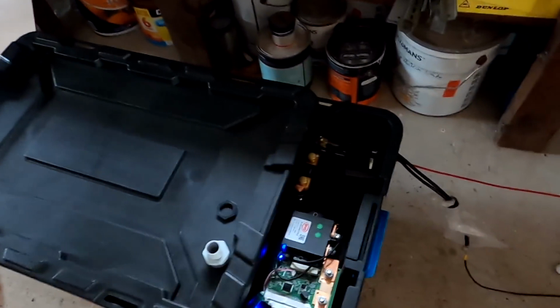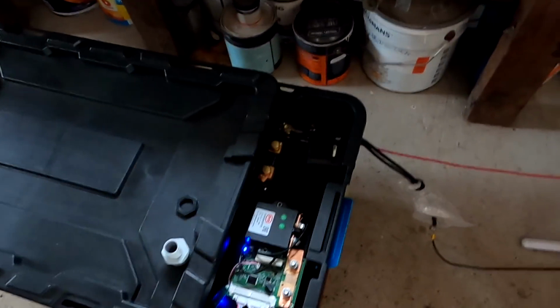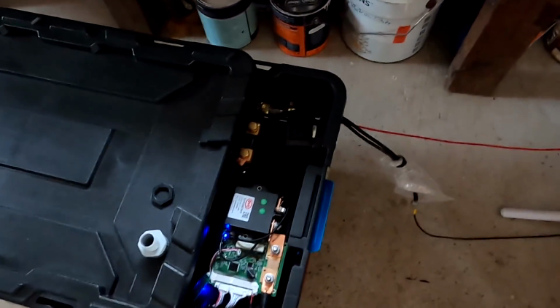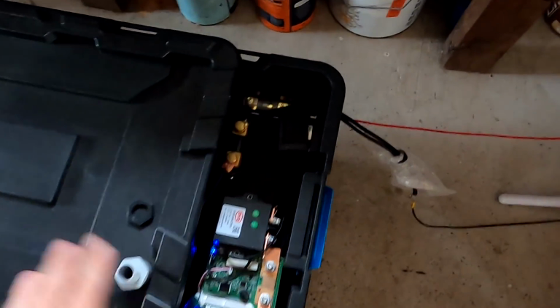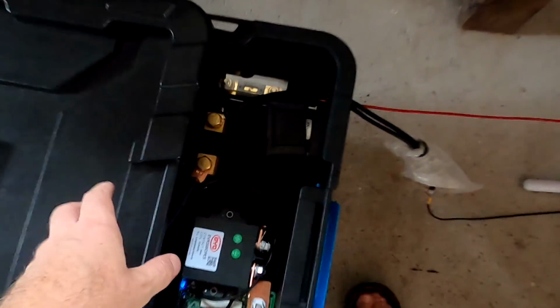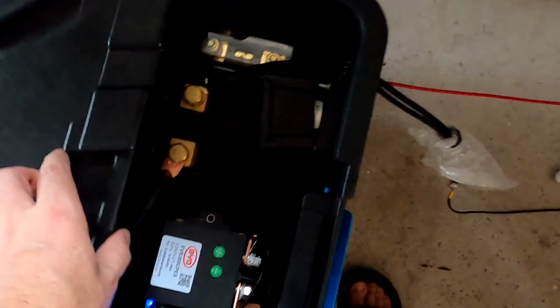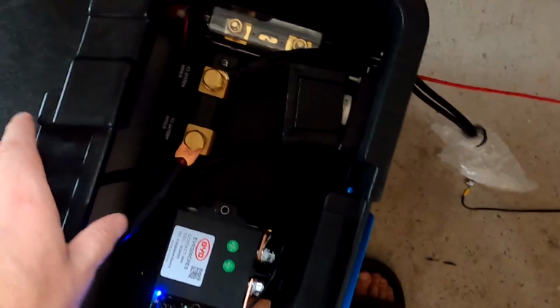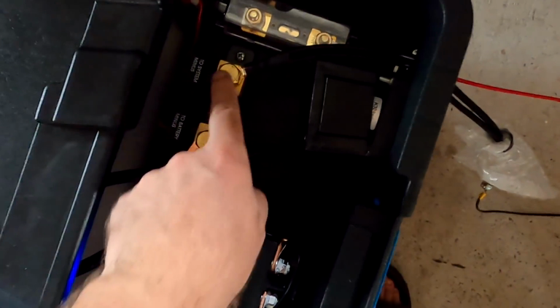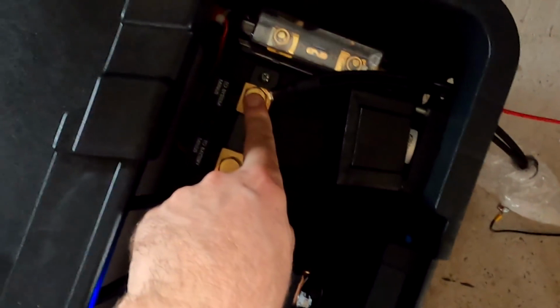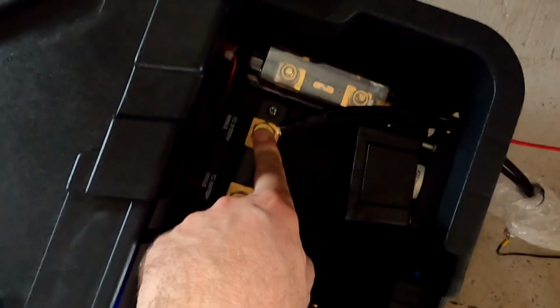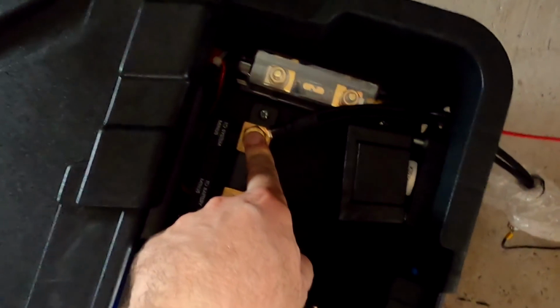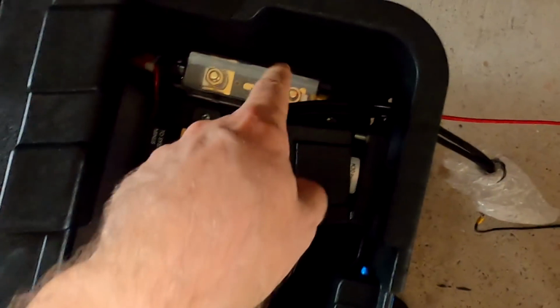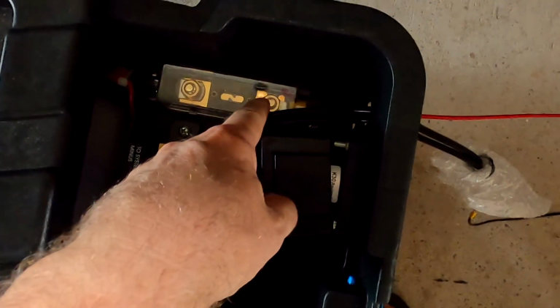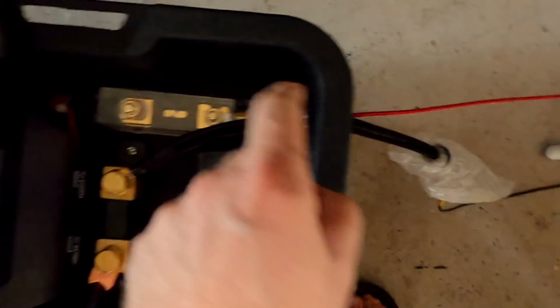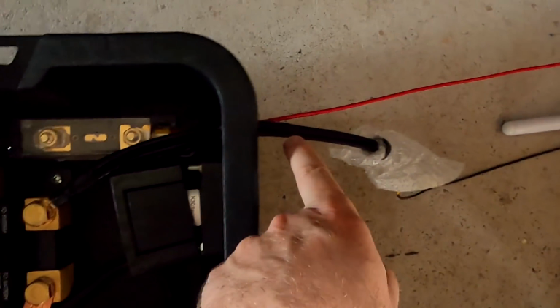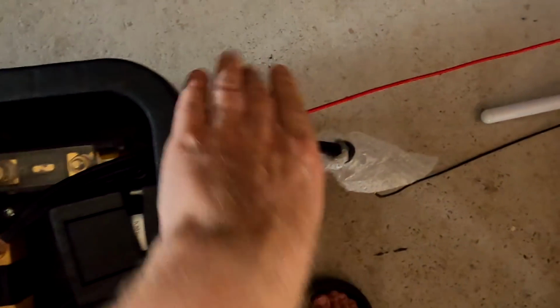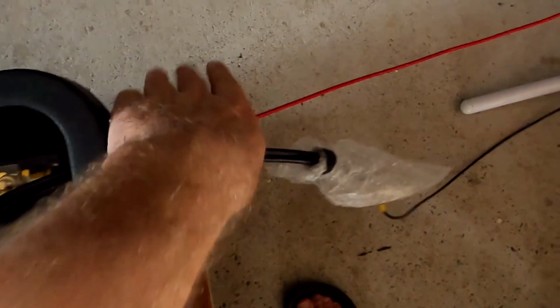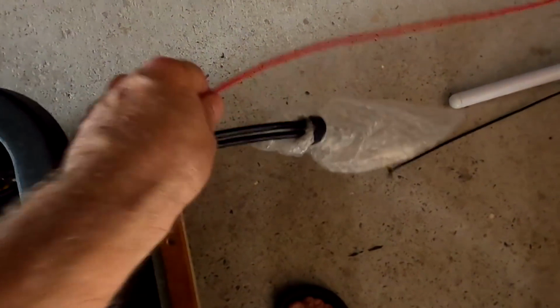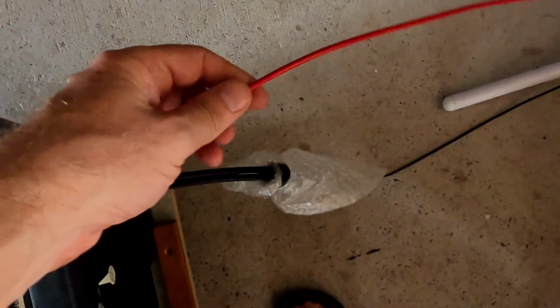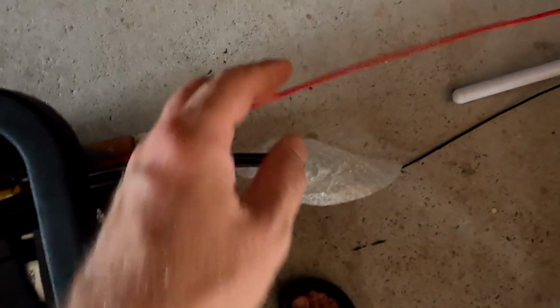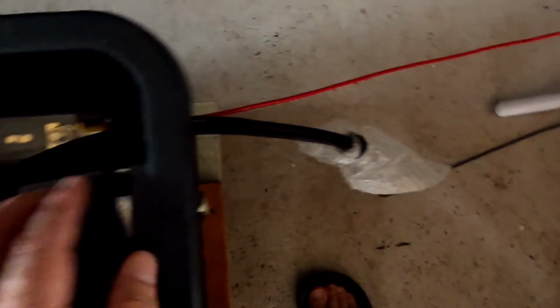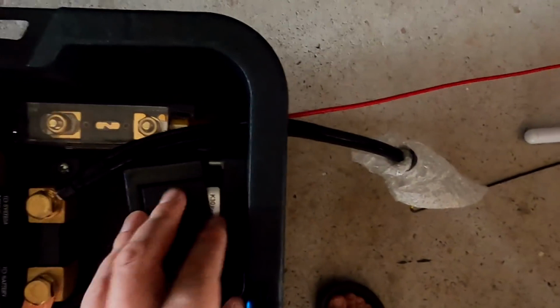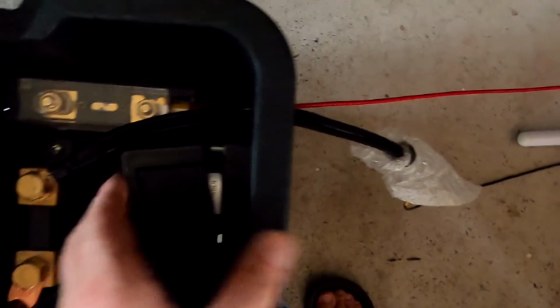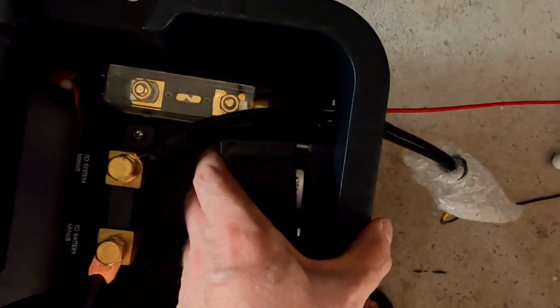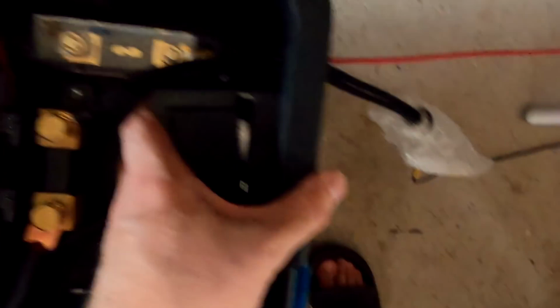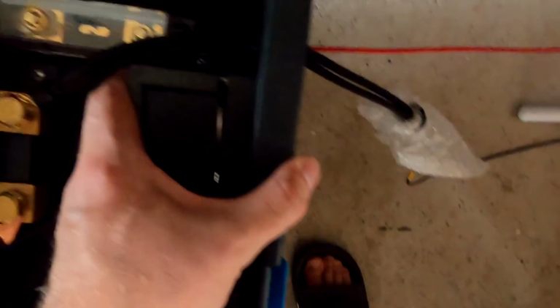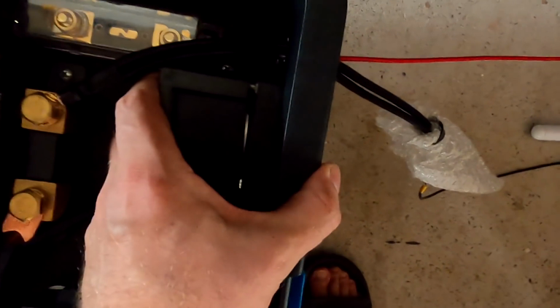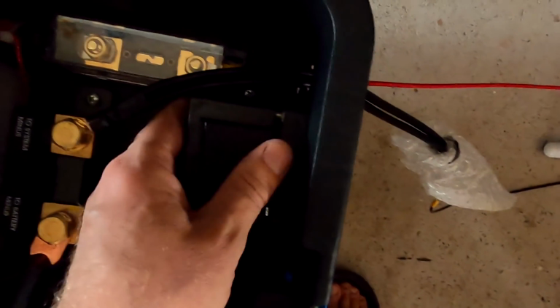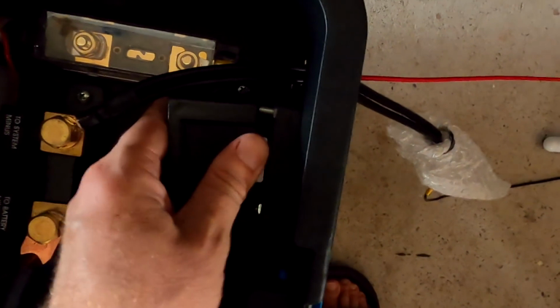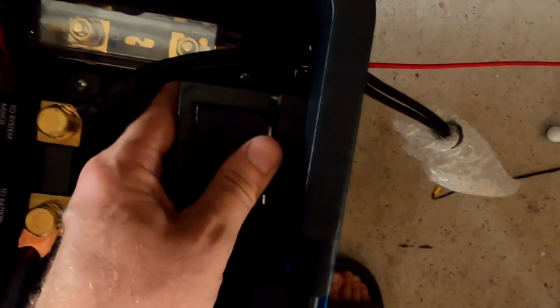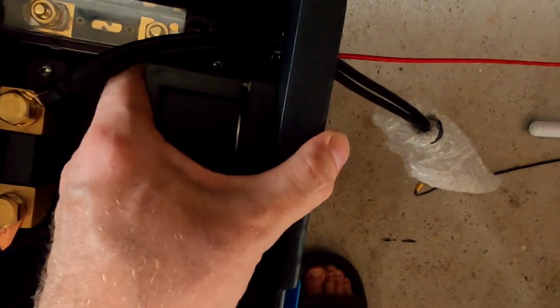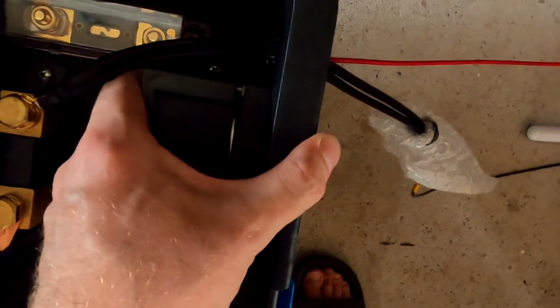That's pretty much it — everything is isolated. We can safely disconnect the negative and the positive terminal and get these cables out. I still haven't fixed this one yet.